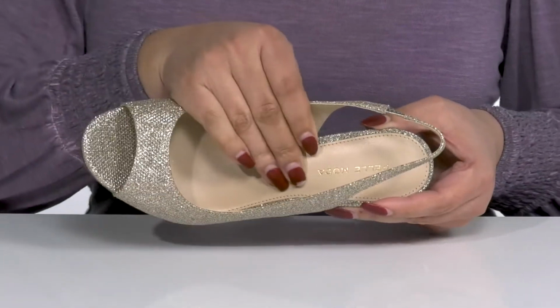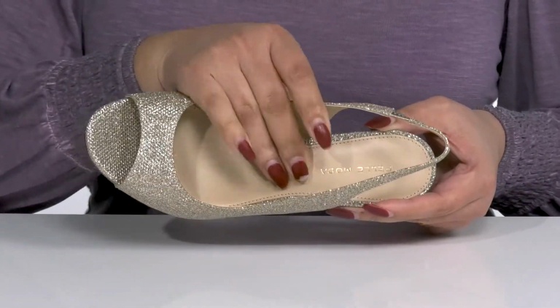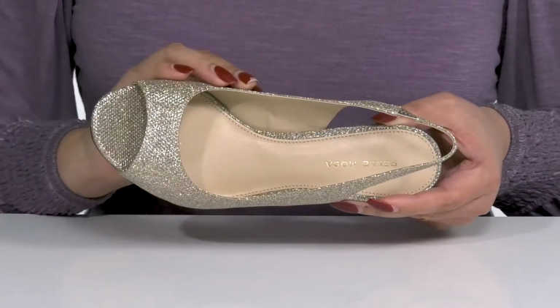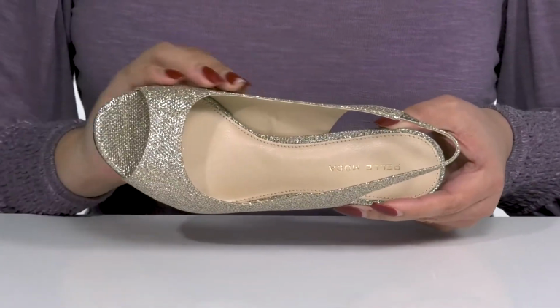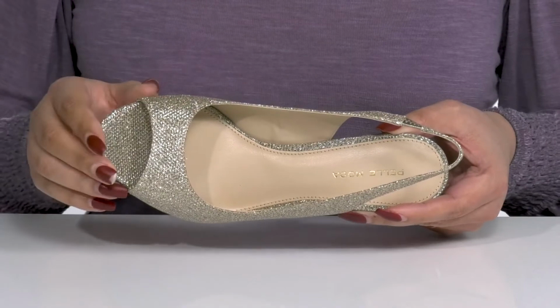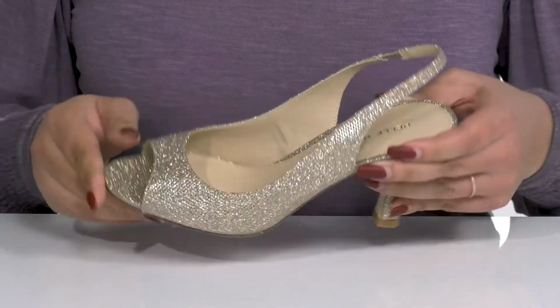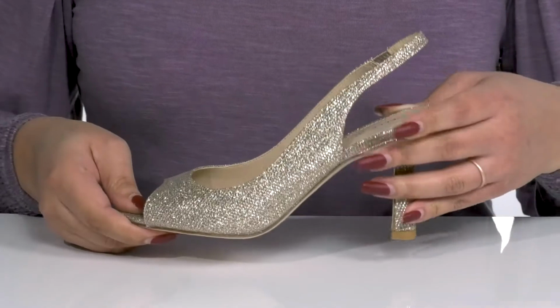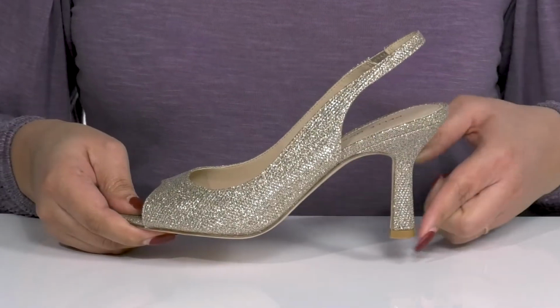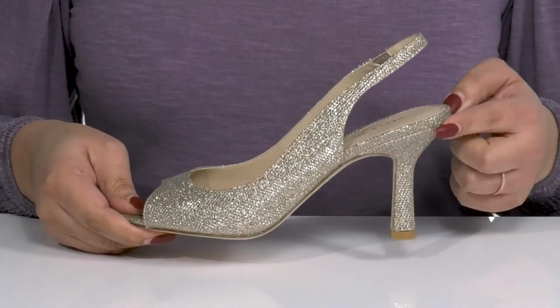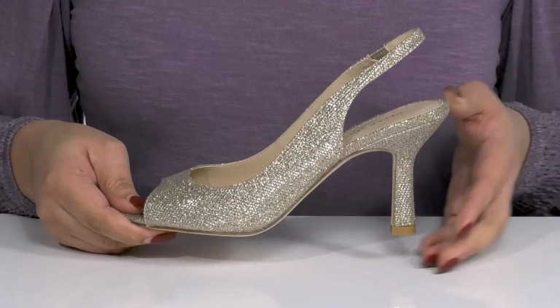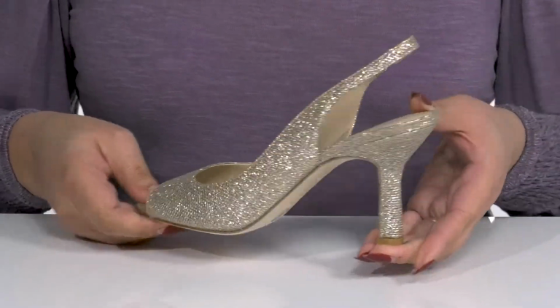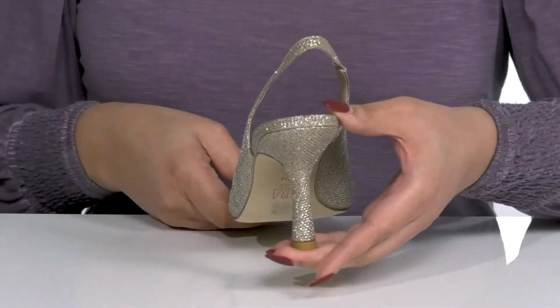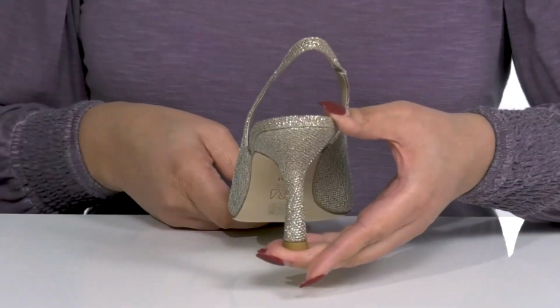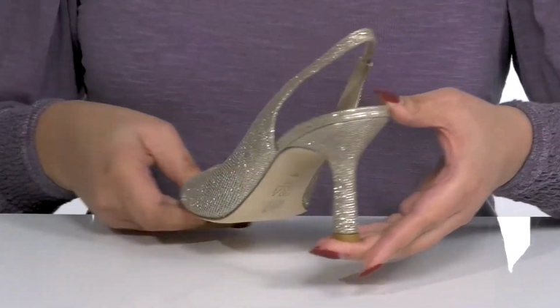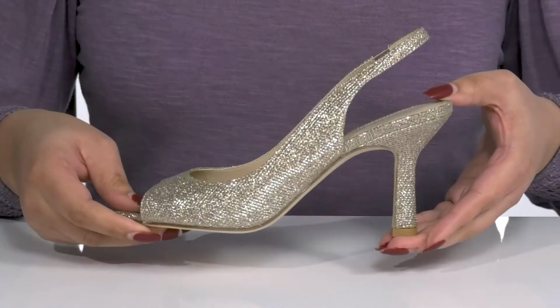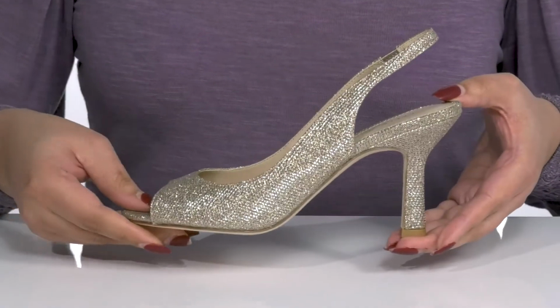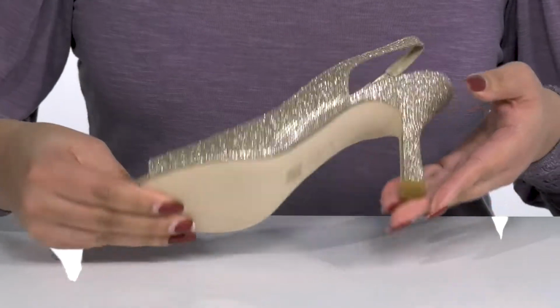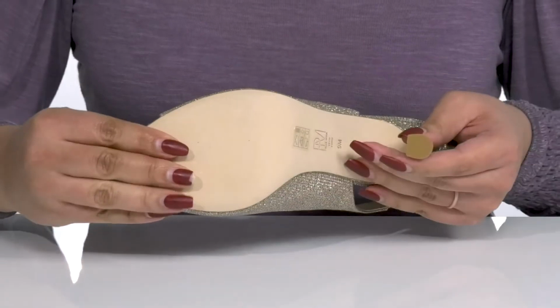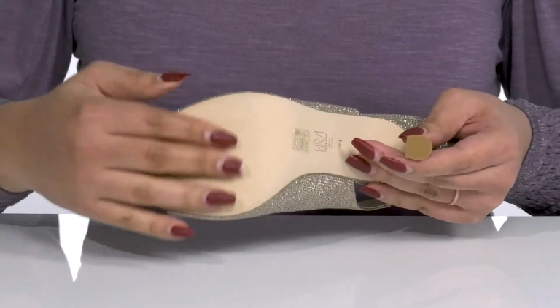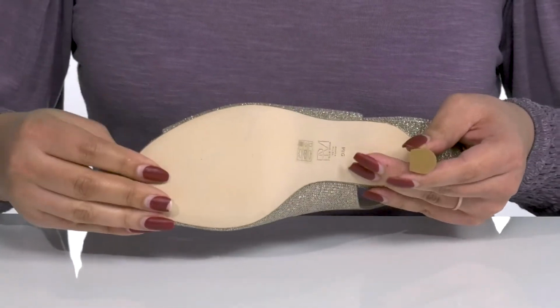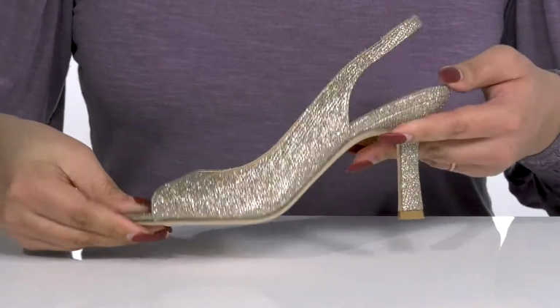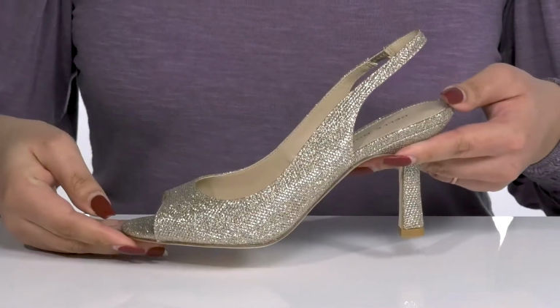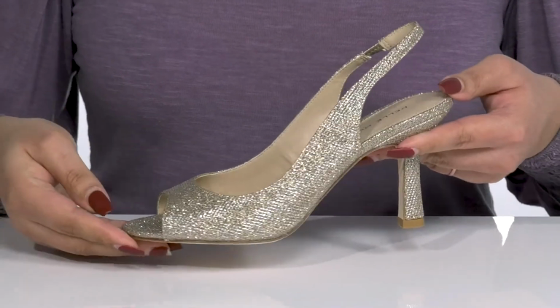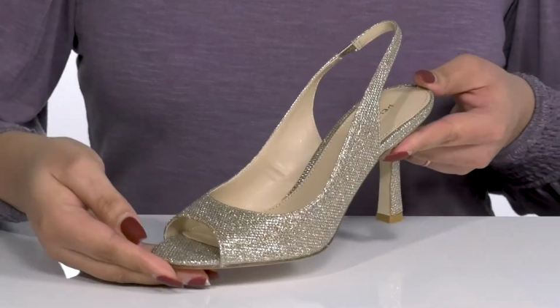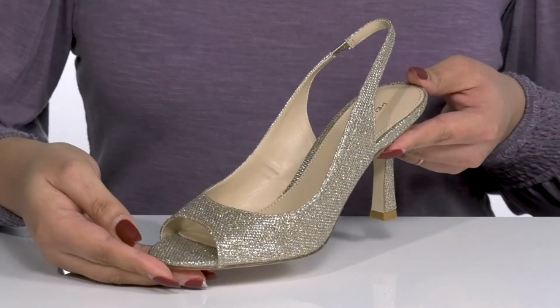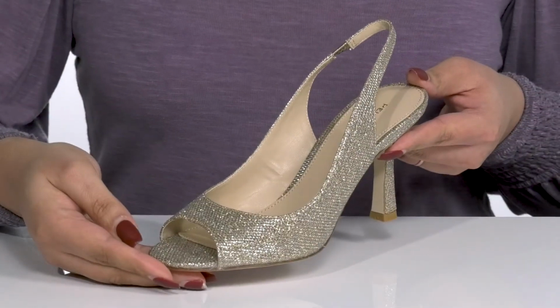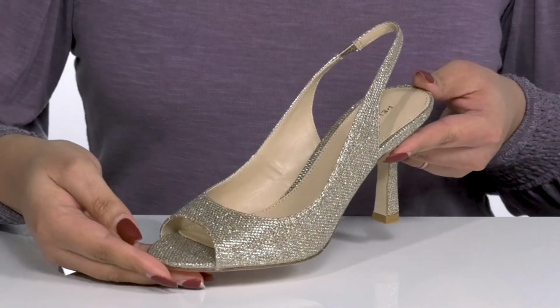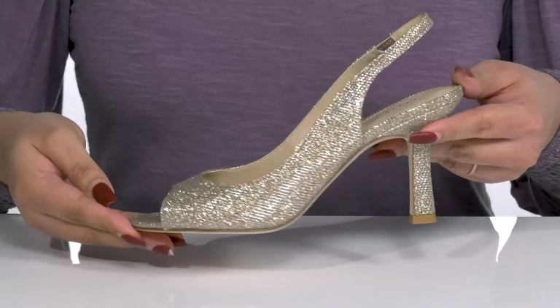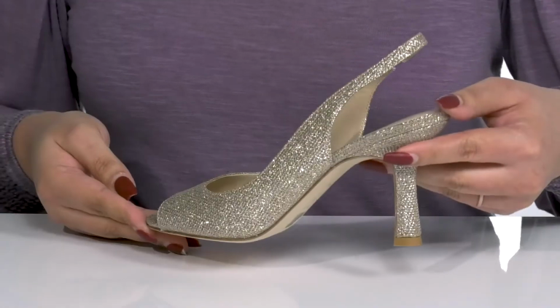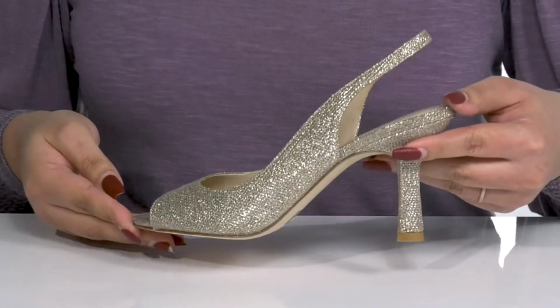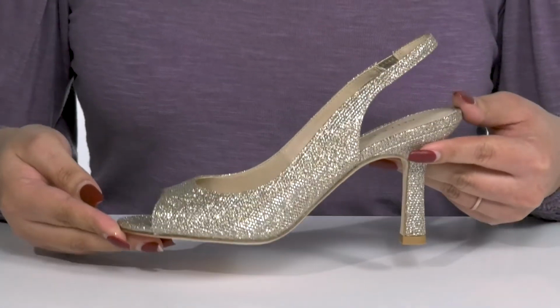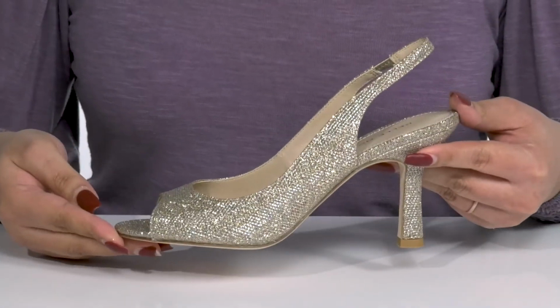Inside there is a synthetic lining with a cushioned footbed to keep you comfortable all day. You'll get about a three inch boost in height with a spool heel at the back, and it's all on top of a grippy leather outsole. I would show these babies off wearing a cute pencil skirt and a nice blouse.